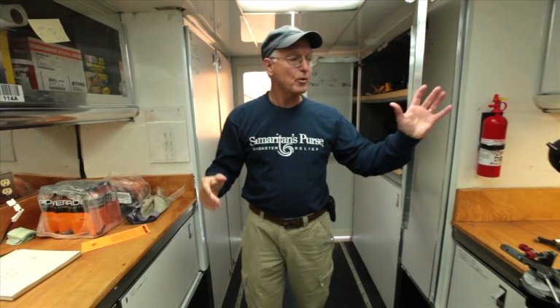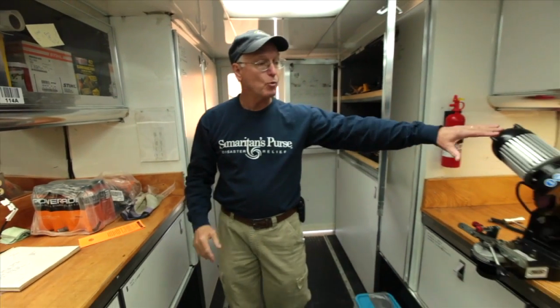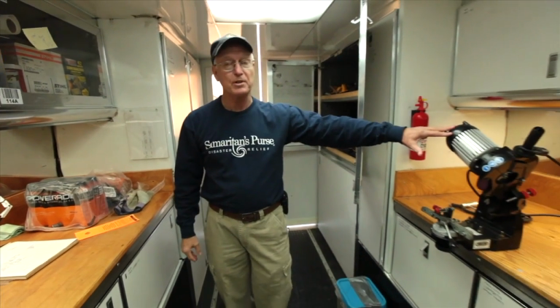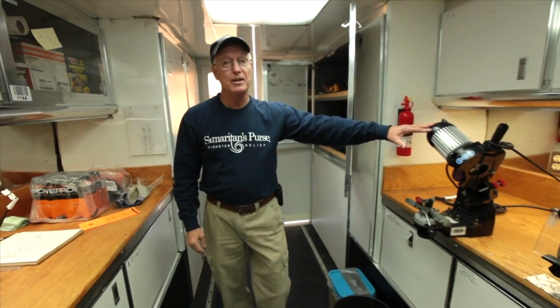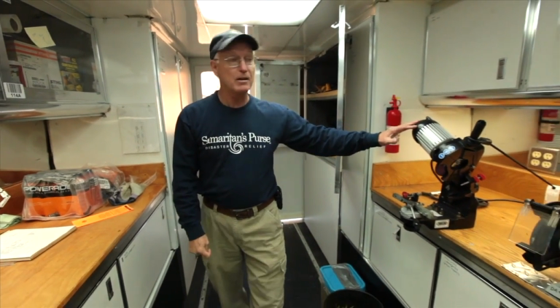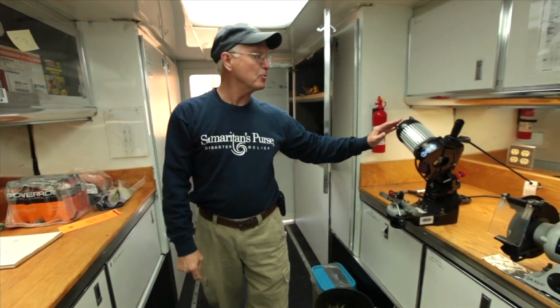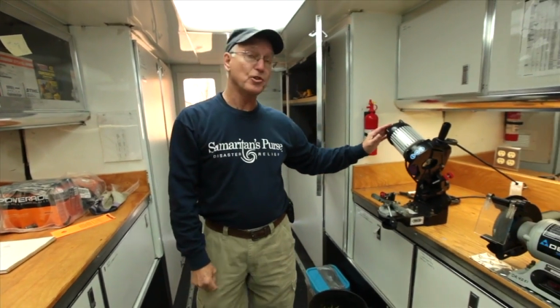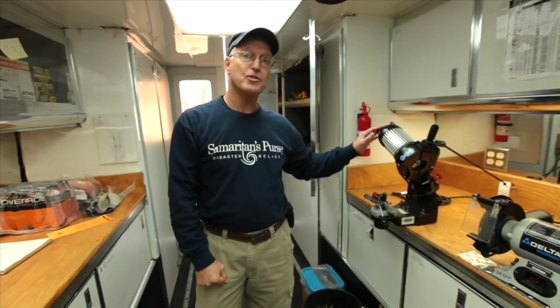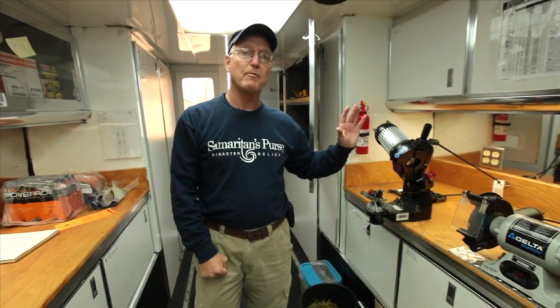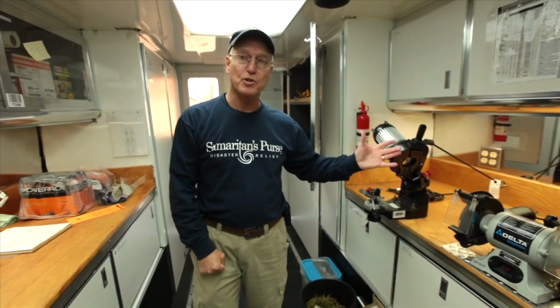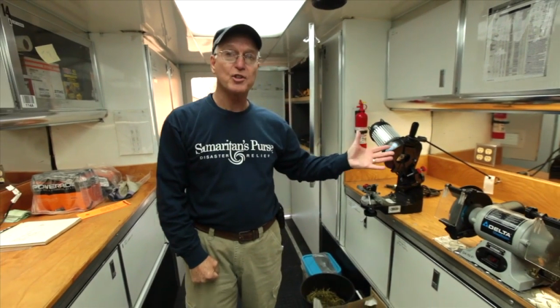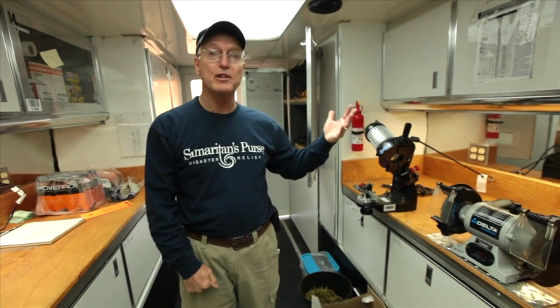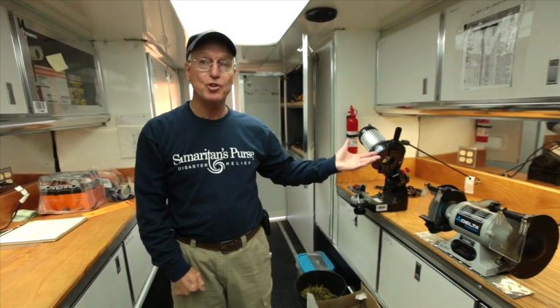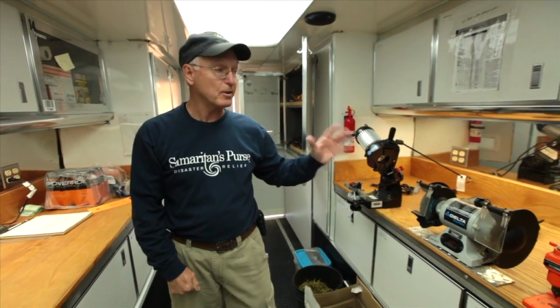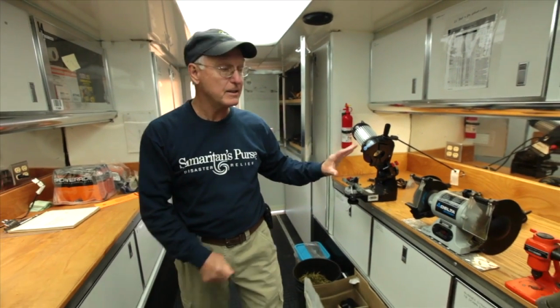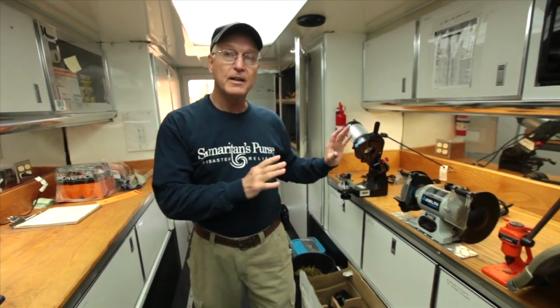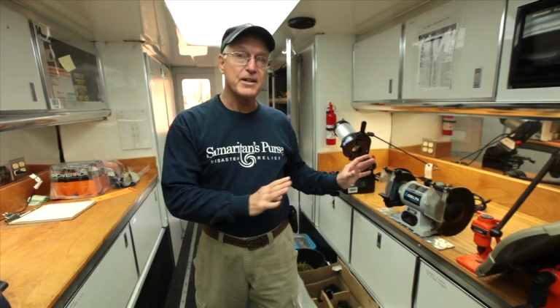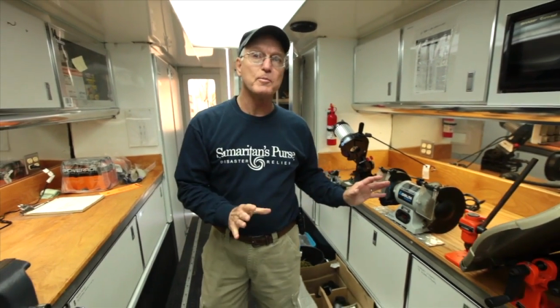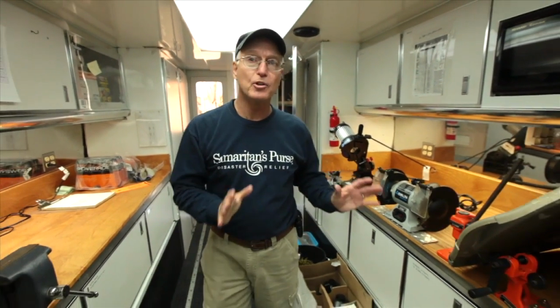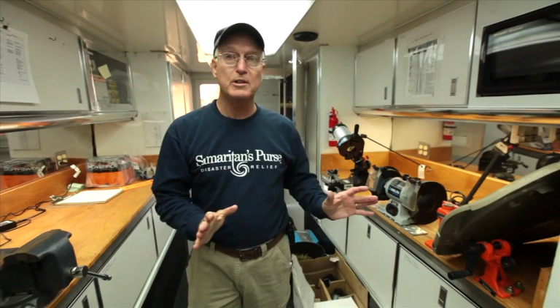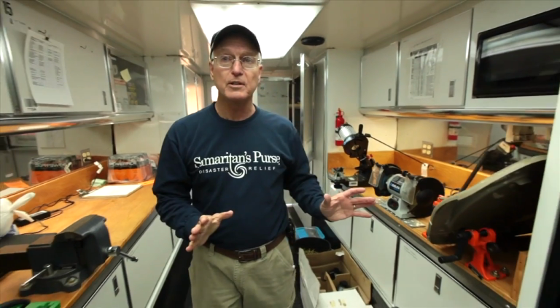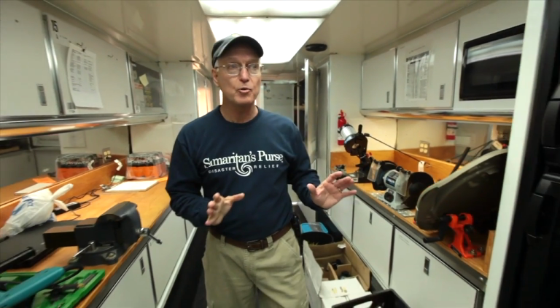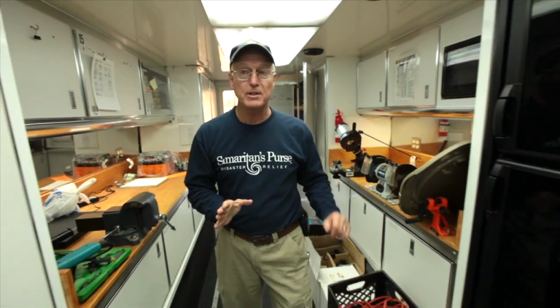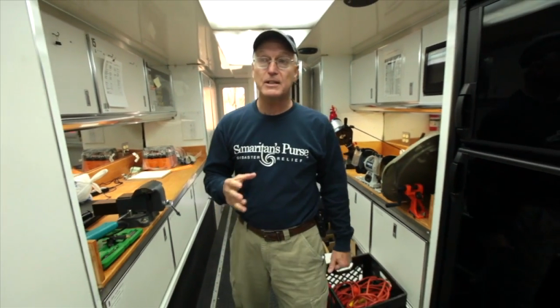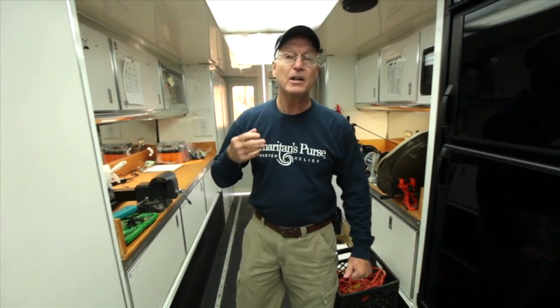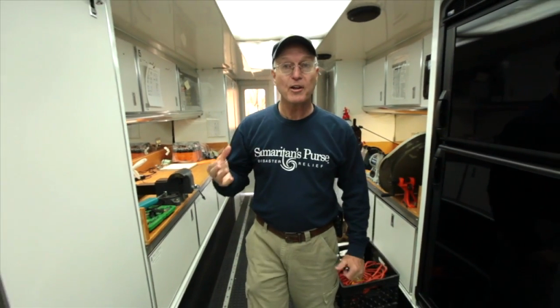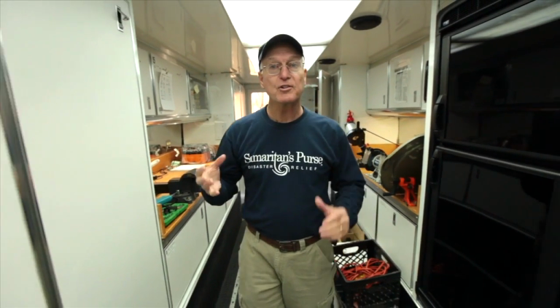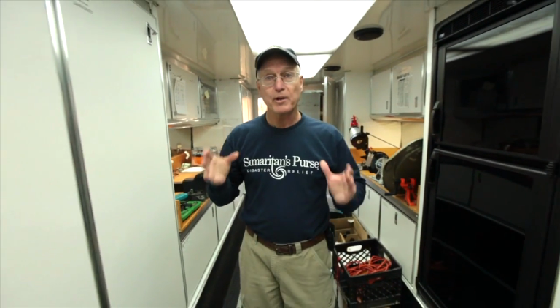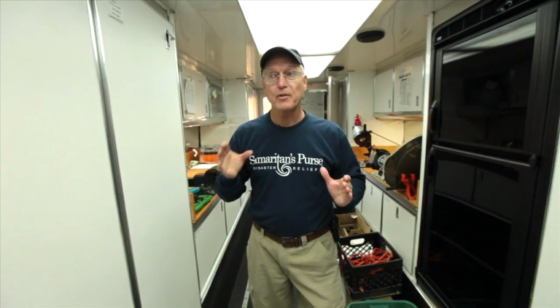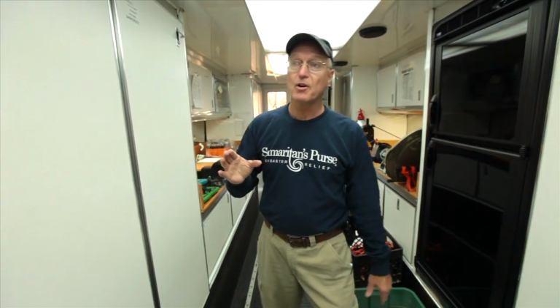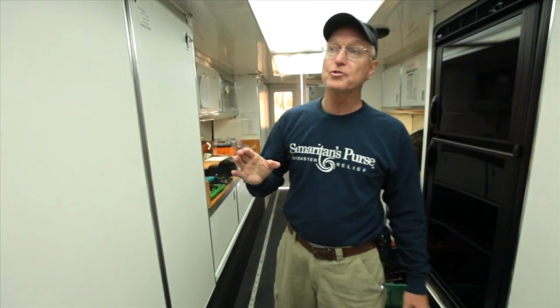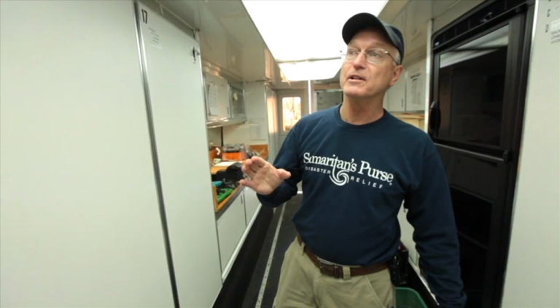We have a workbench that our tool manager uses. If we have a broken chainsaw that needs to be sharpened or cleaned, he has the equipment to do what needs to be done, so we can meet the needs of the volunteers when they go out and have all the tools that they need.